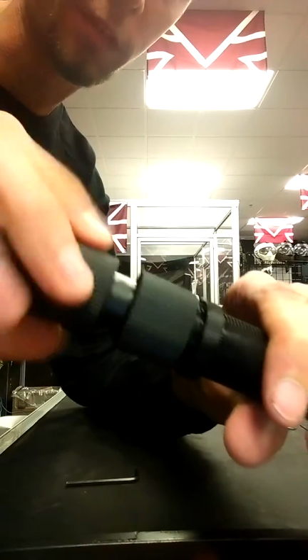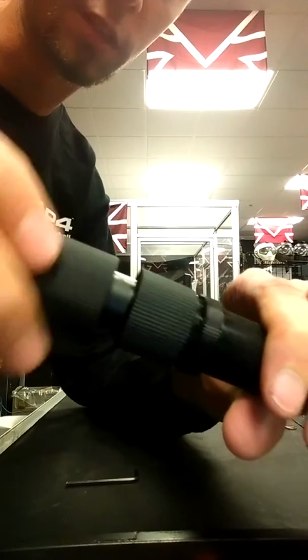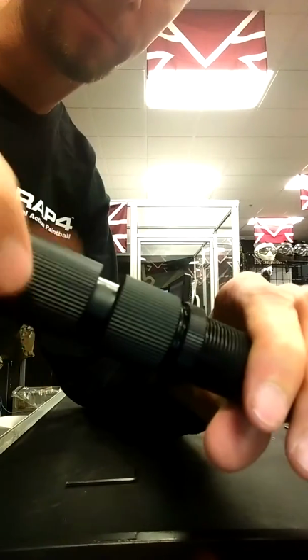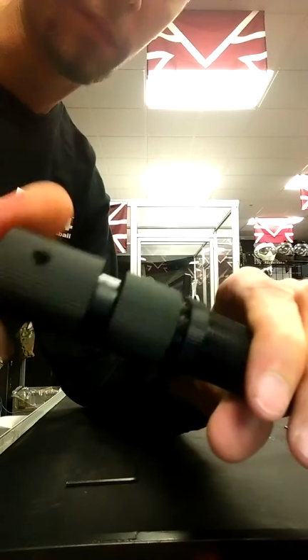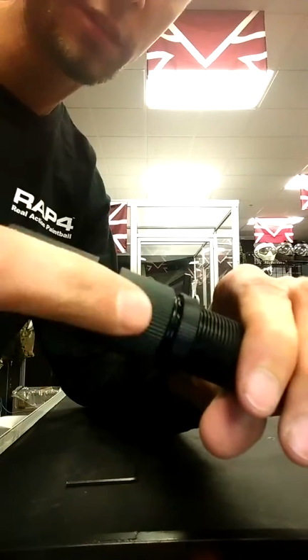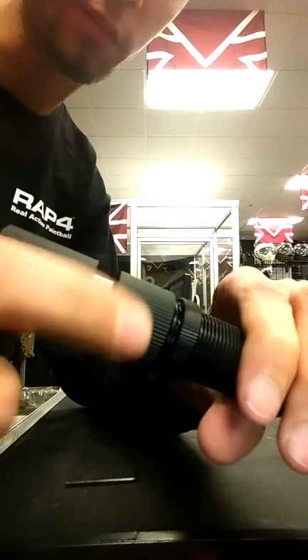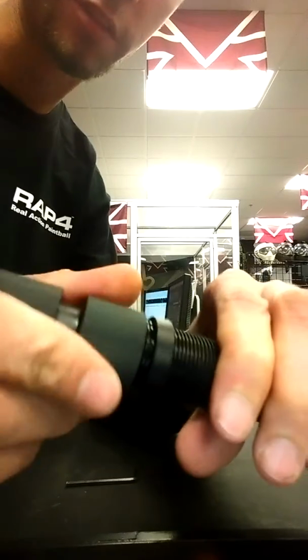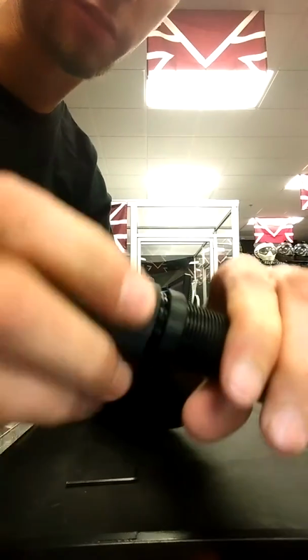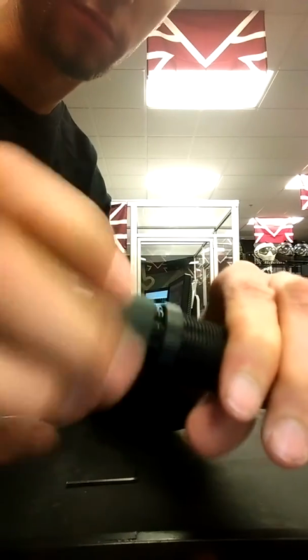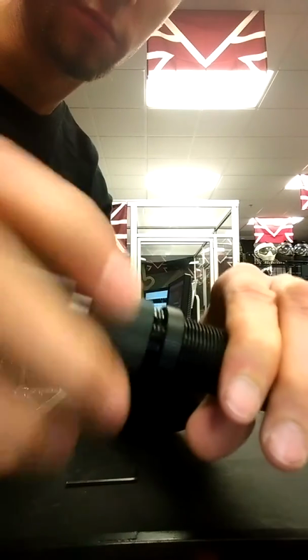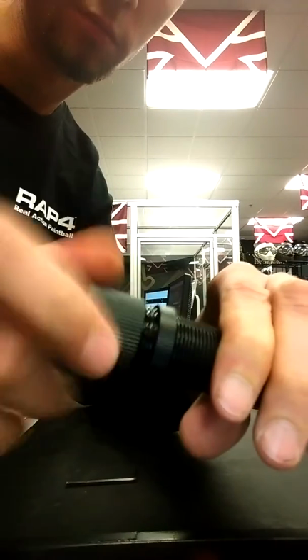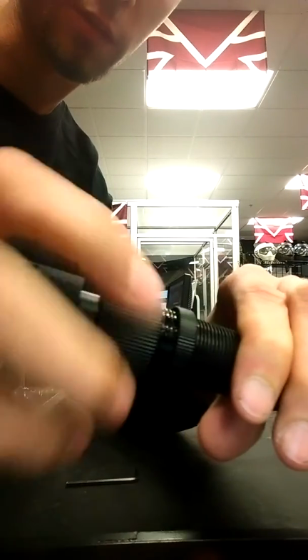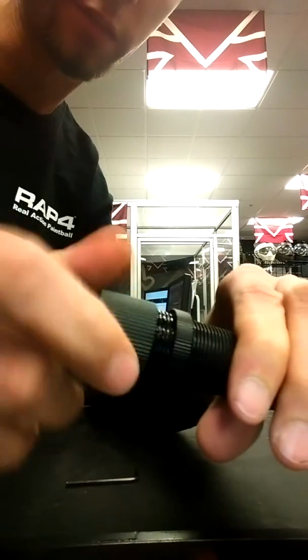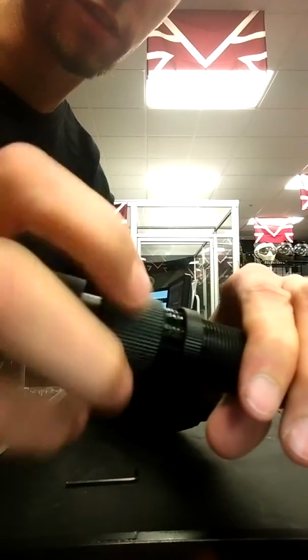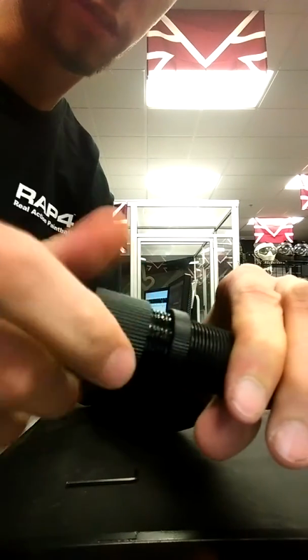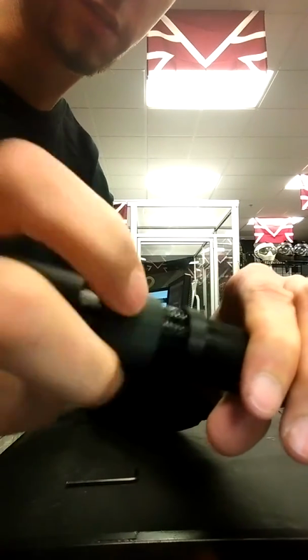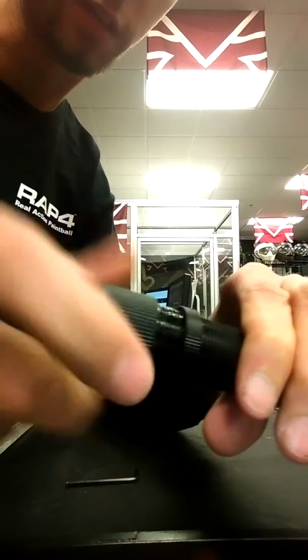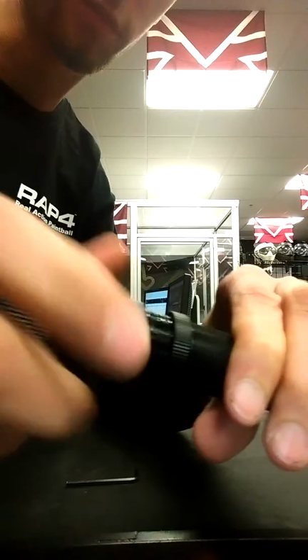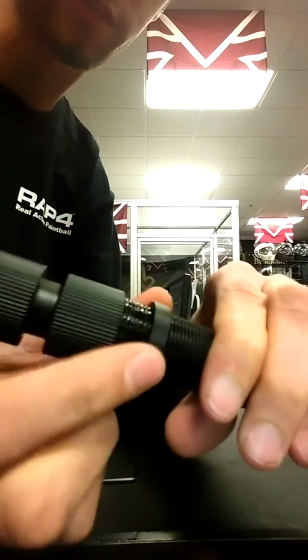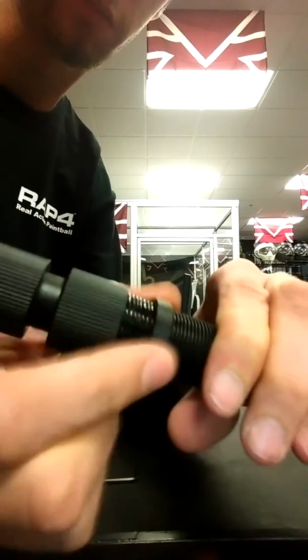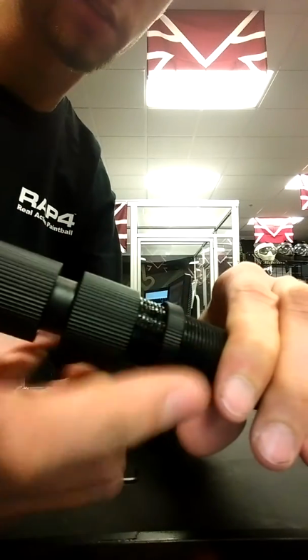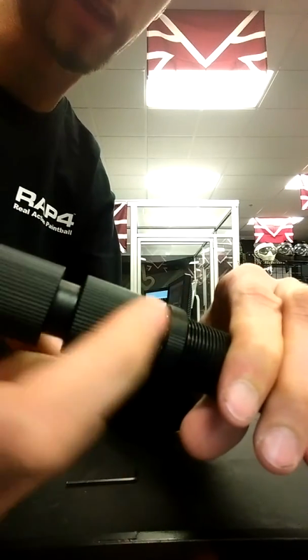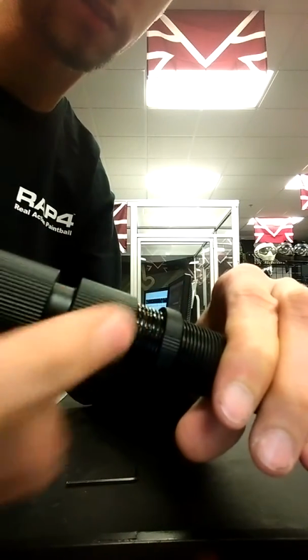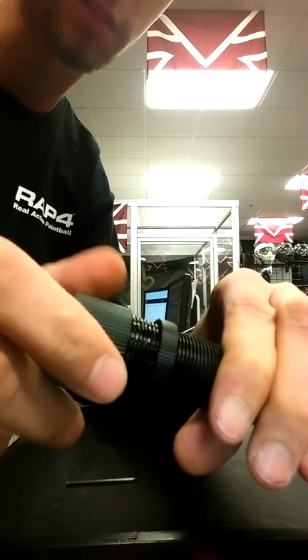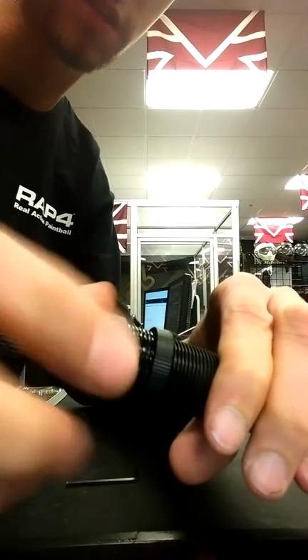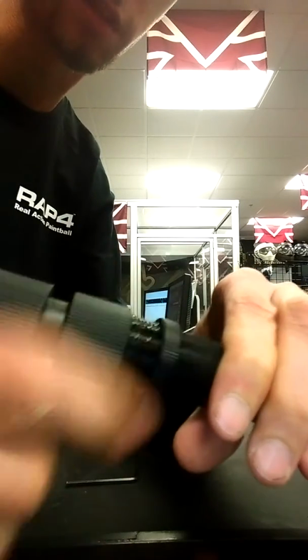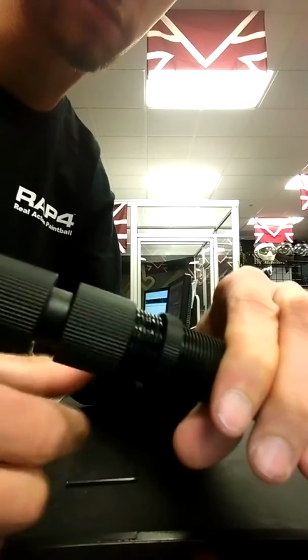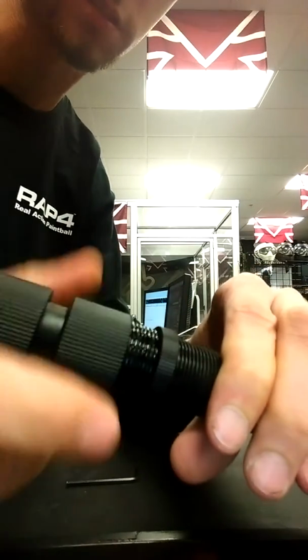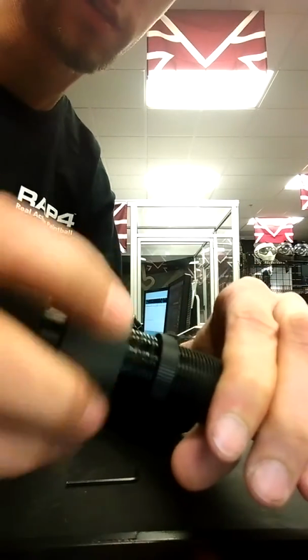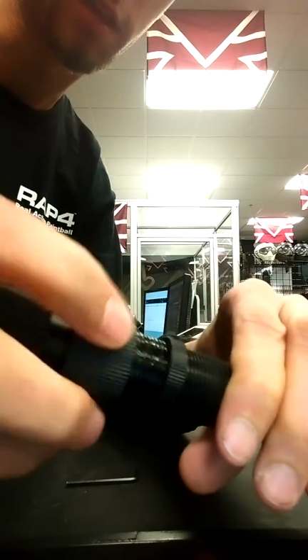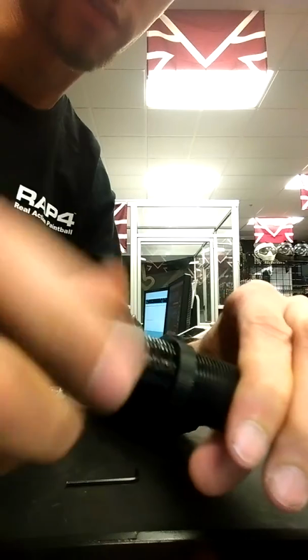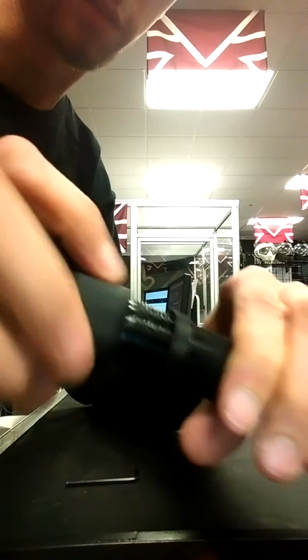That's what you need. This piece, however, should just unscrew — you probably just need to use a little elbow grease to get that off. Or this locking ring is all the way up and it's causing too much tension, so you unscrew this and thread this all the way out.